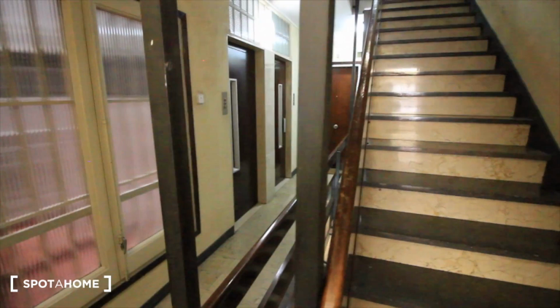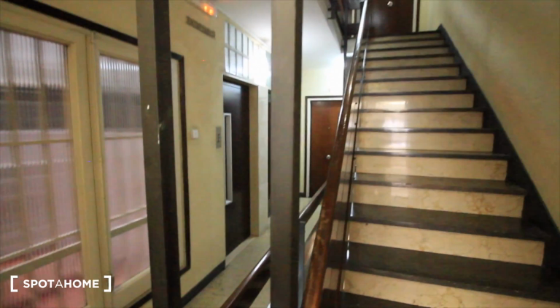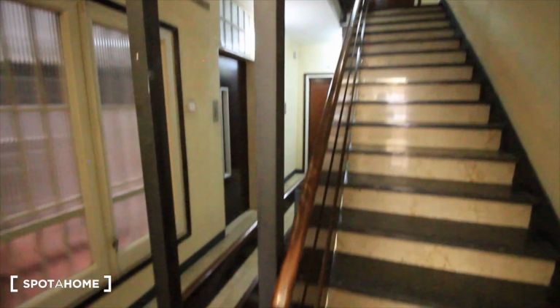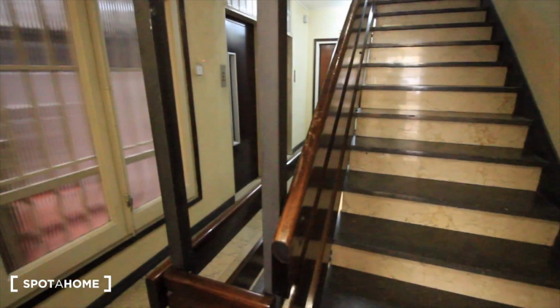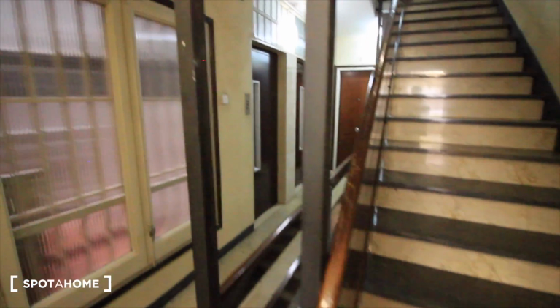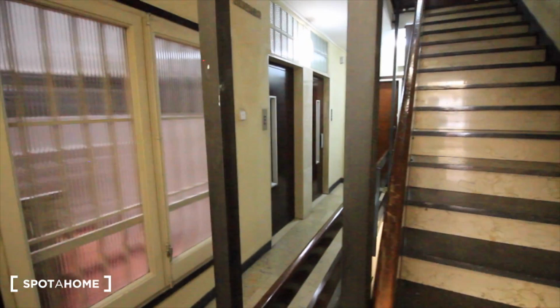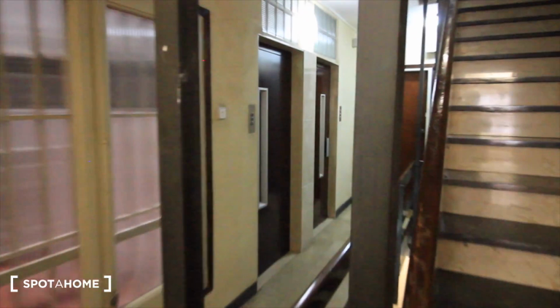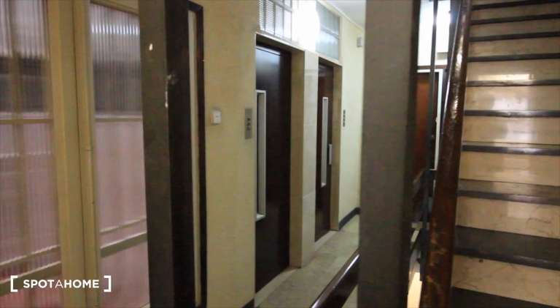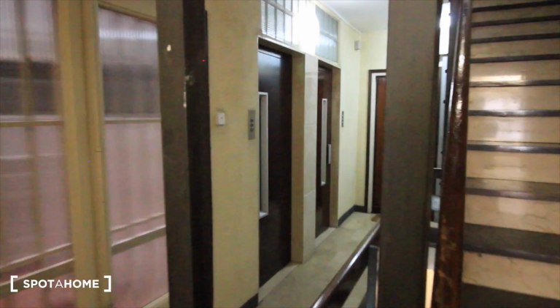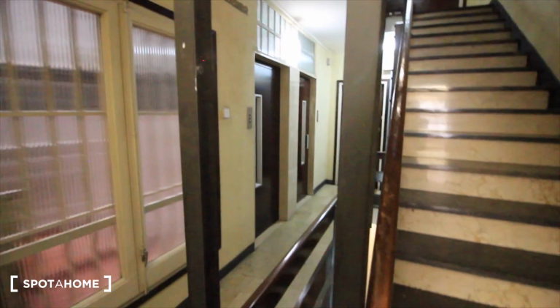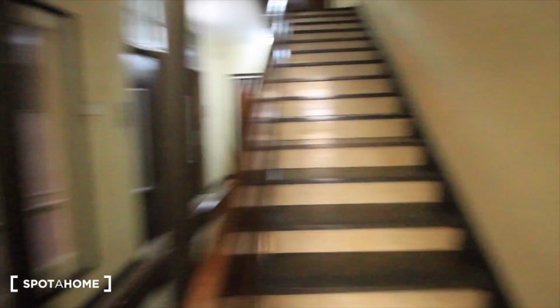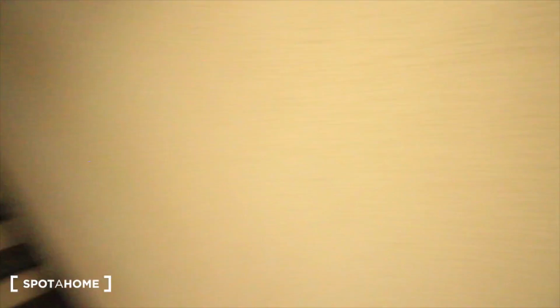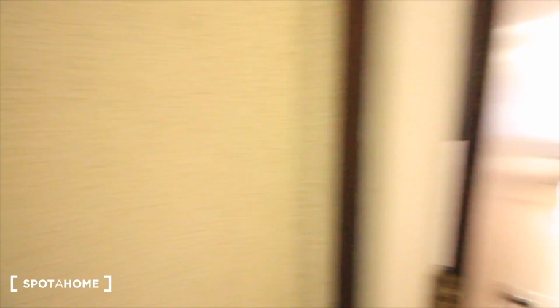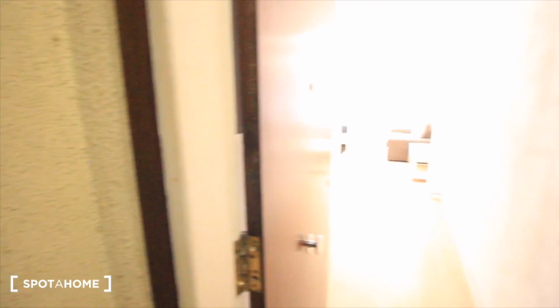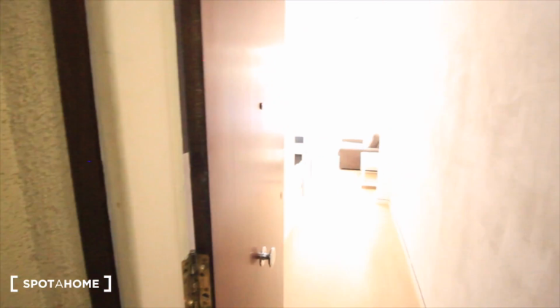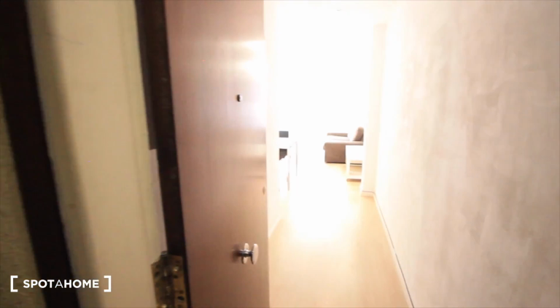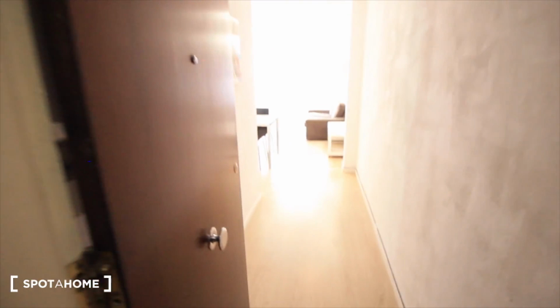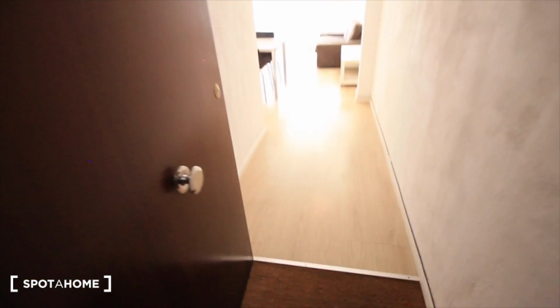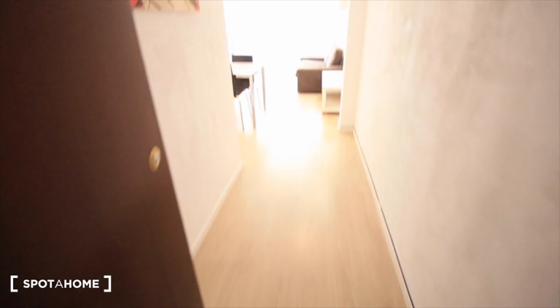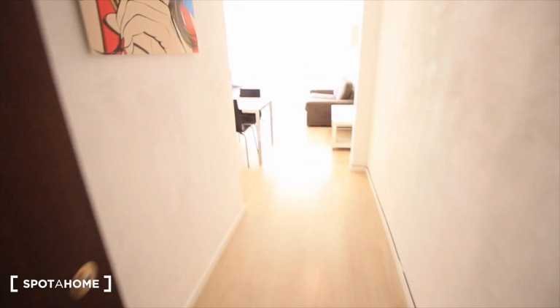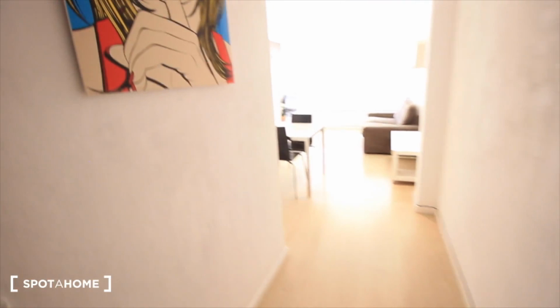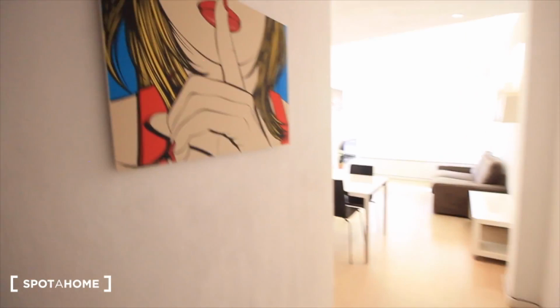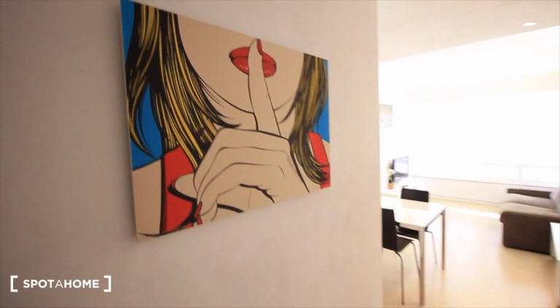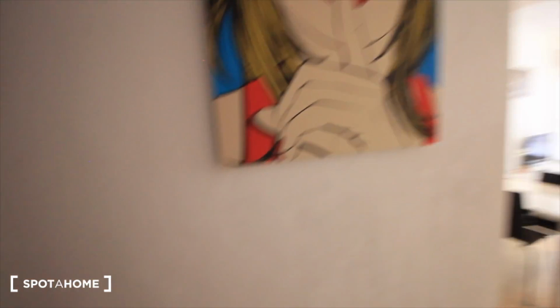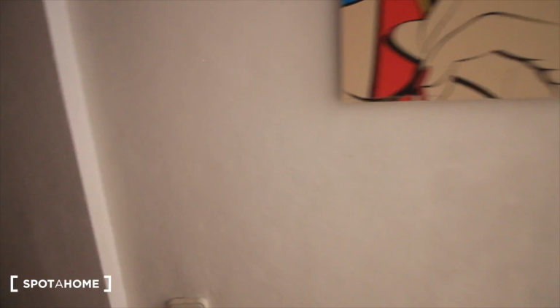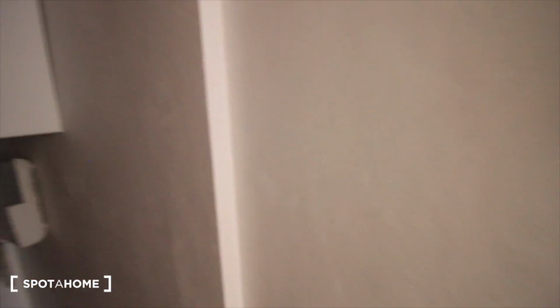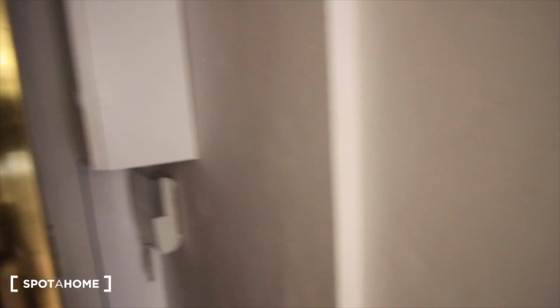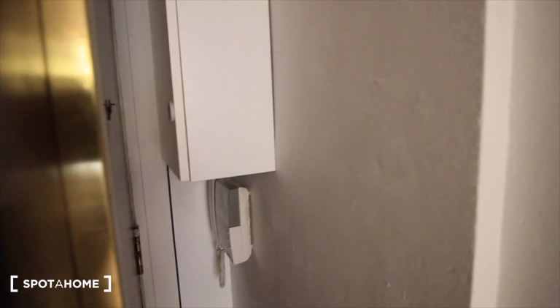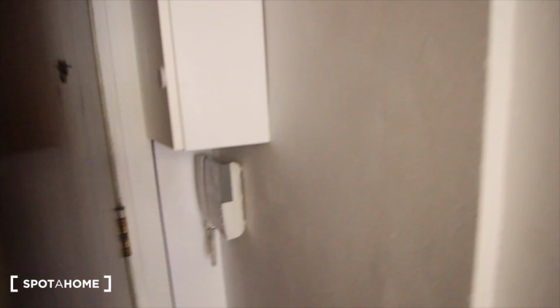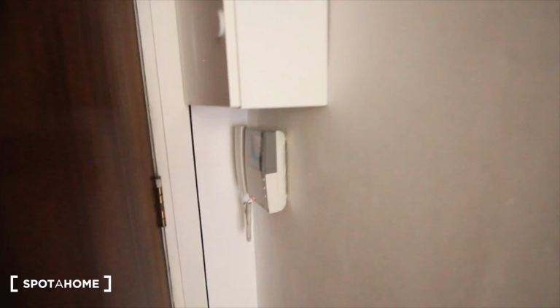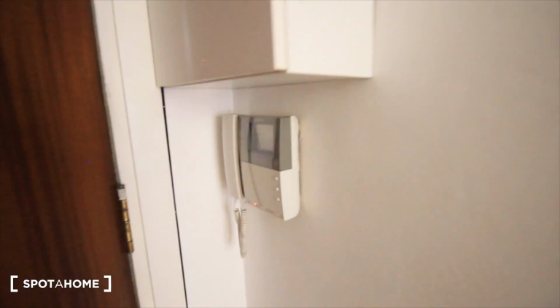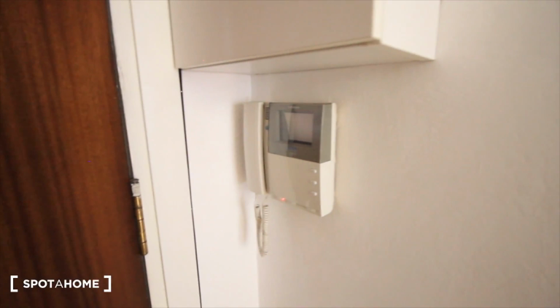So these are the stairs of the building. And this is our apartment — this is the entrance. And well, the hall here, just next to the door.